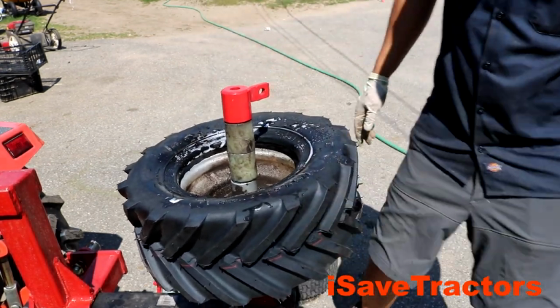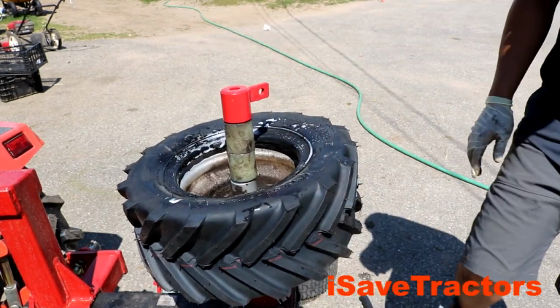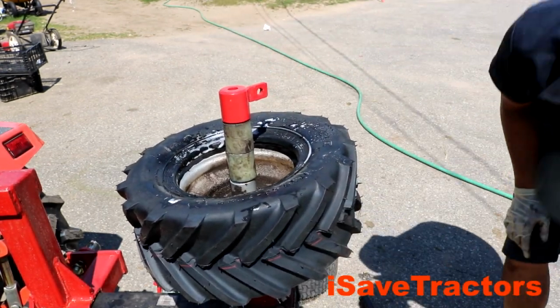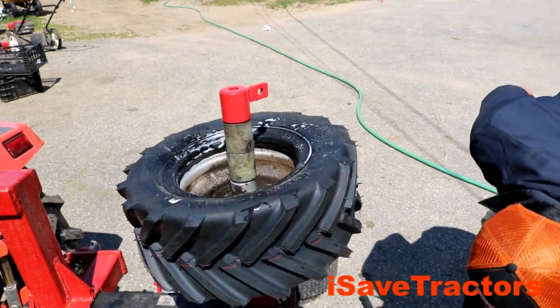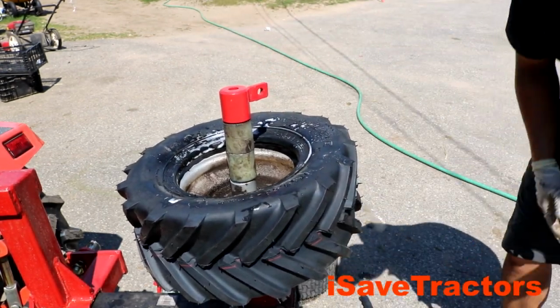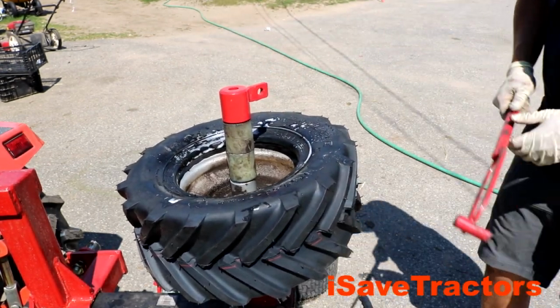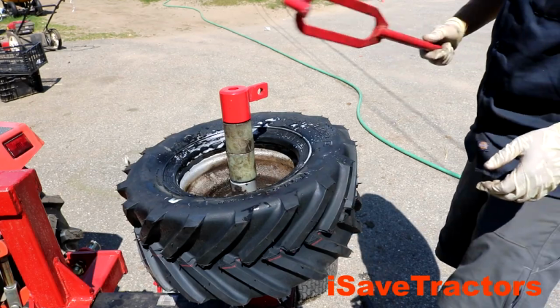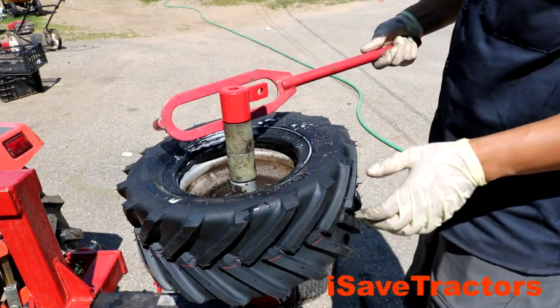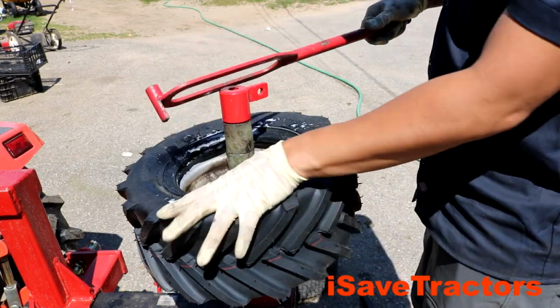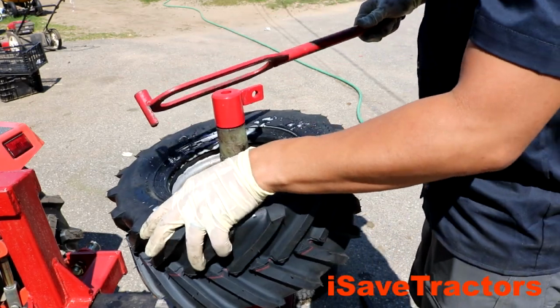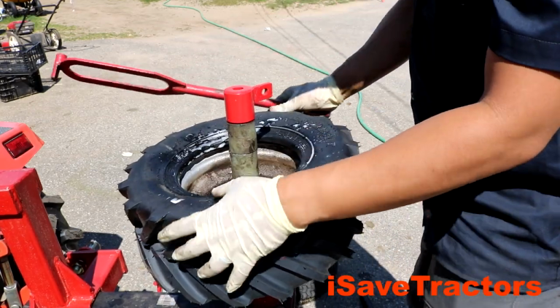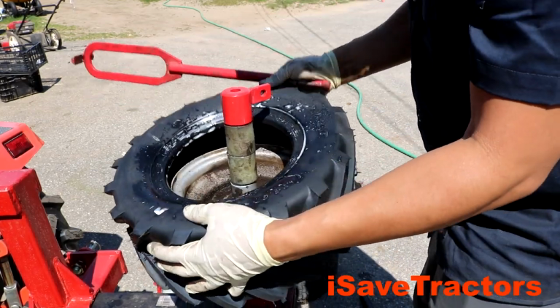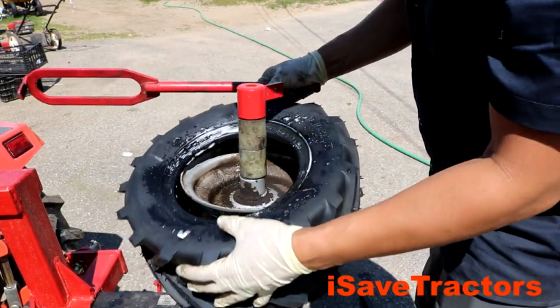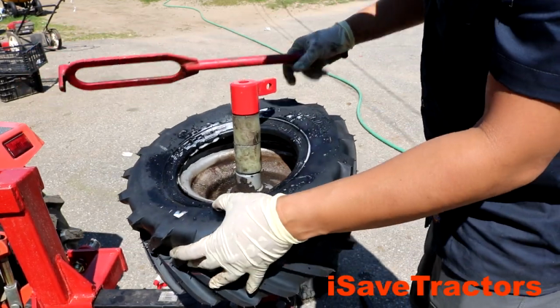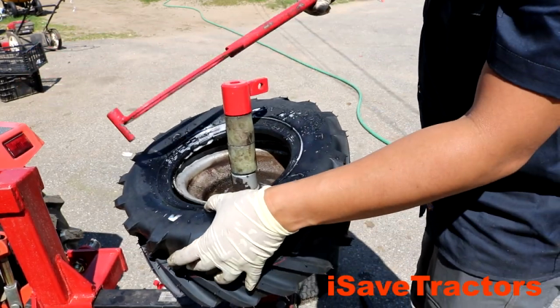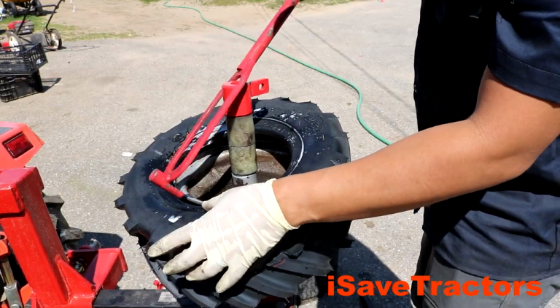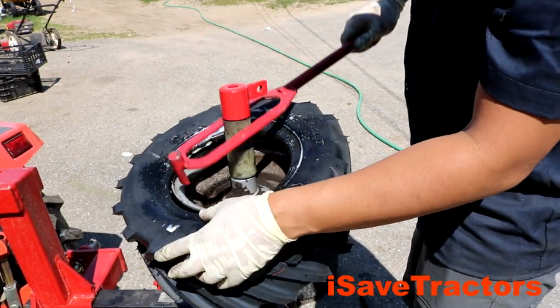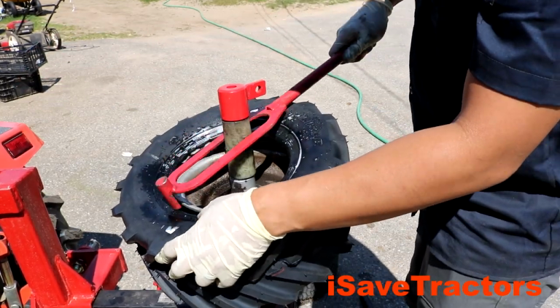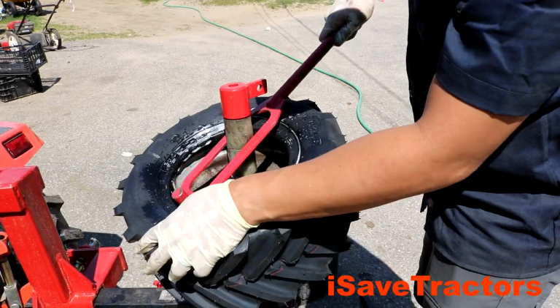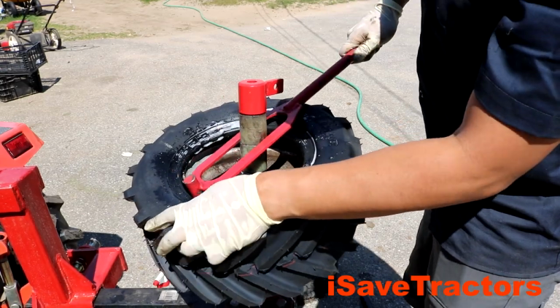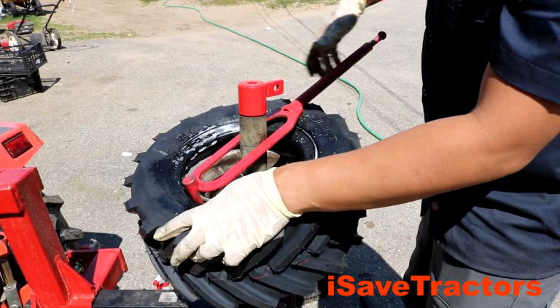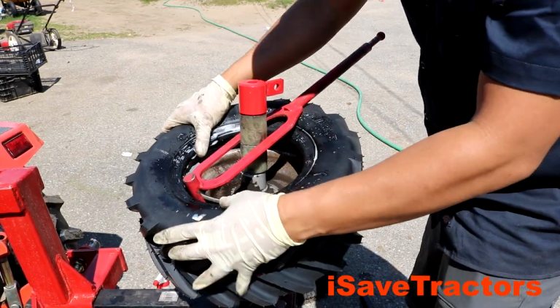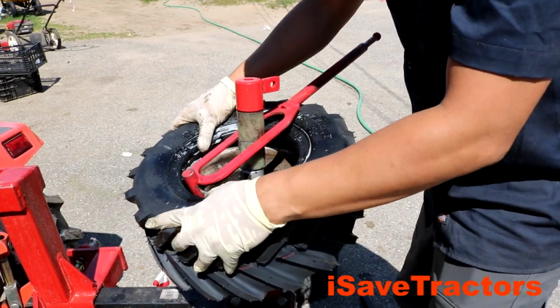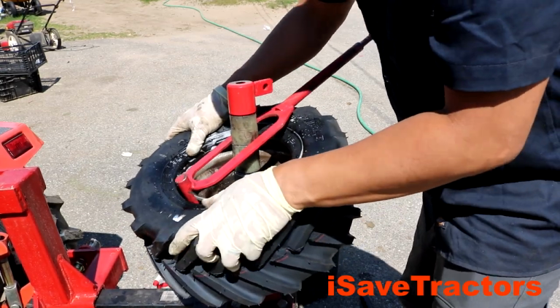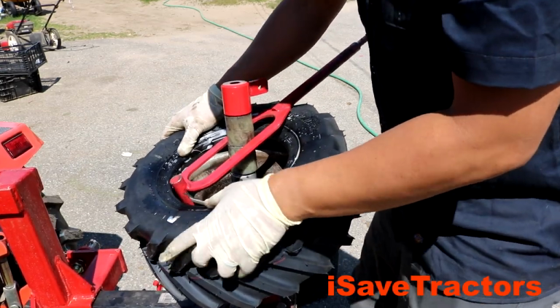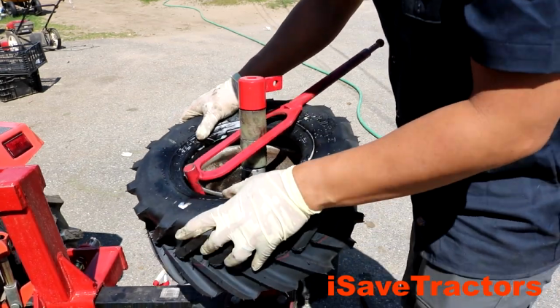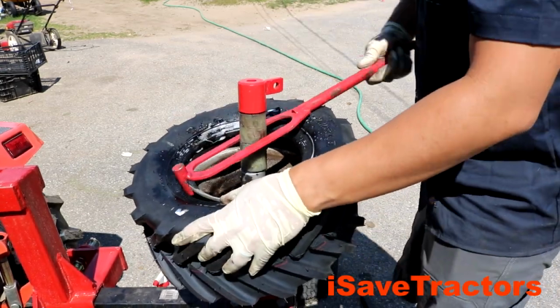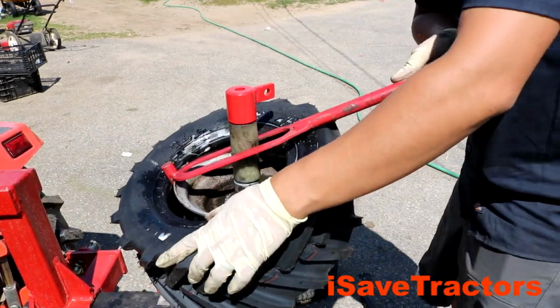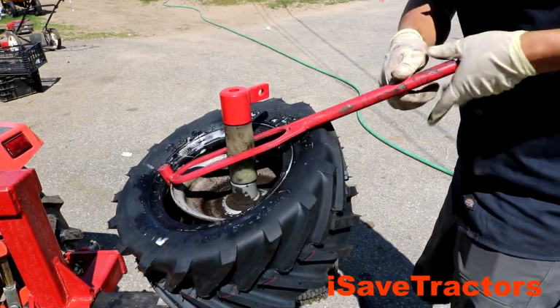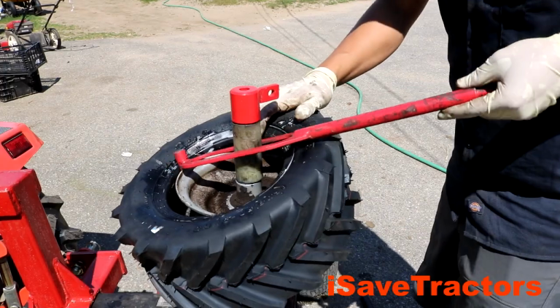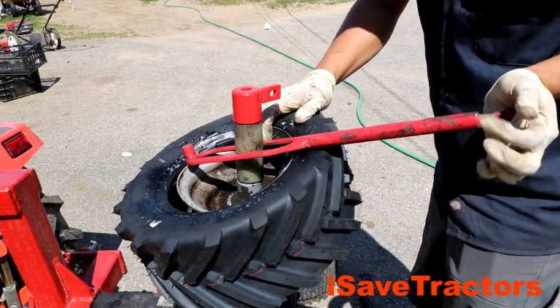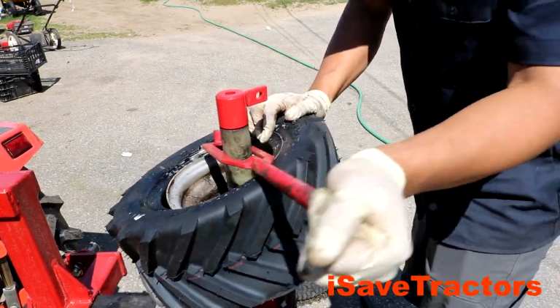After that, you're going to use the part of the tire changing tool that looks like this. One end was for removing the tire off the wheel and this end that I'm using now is for installing the tire on.